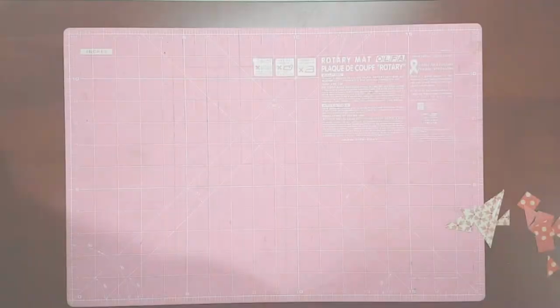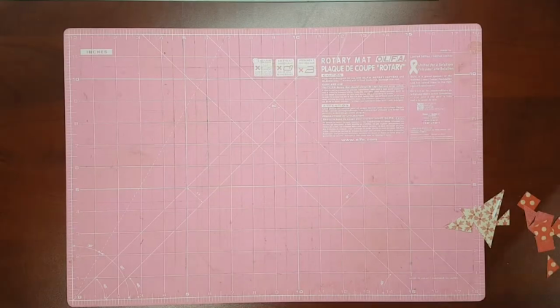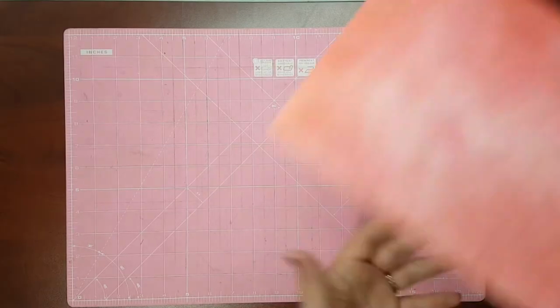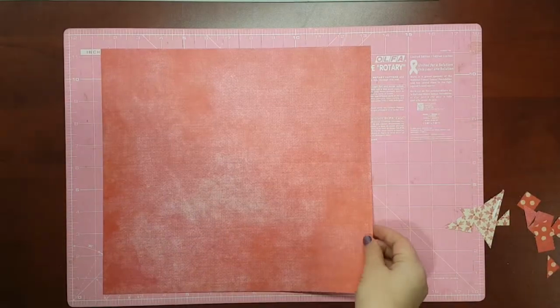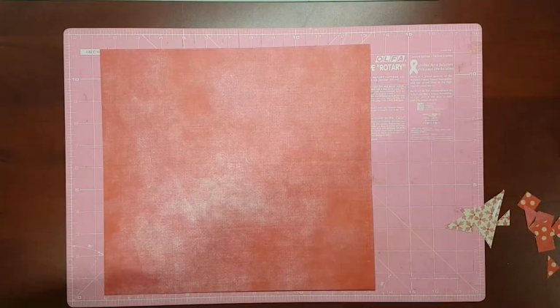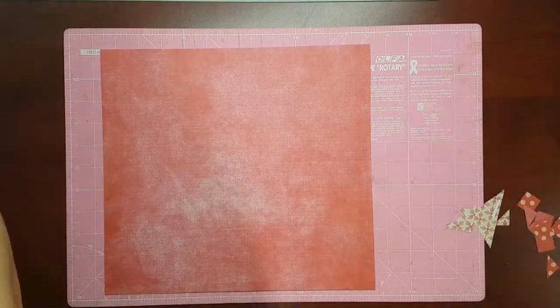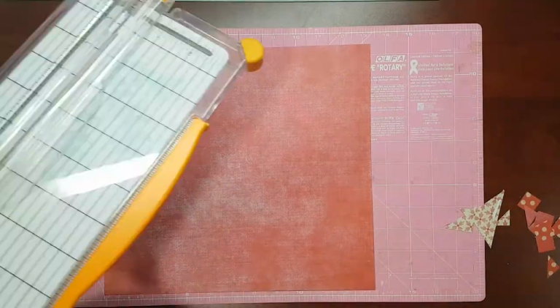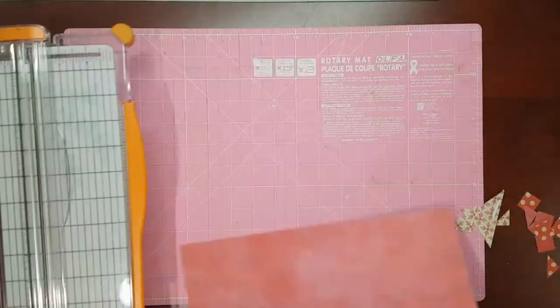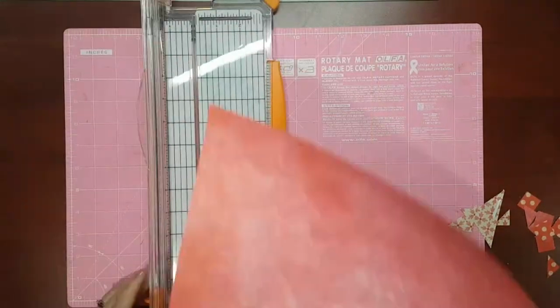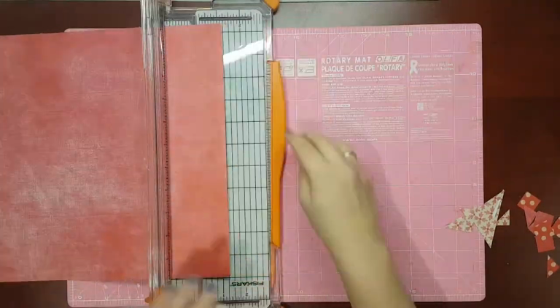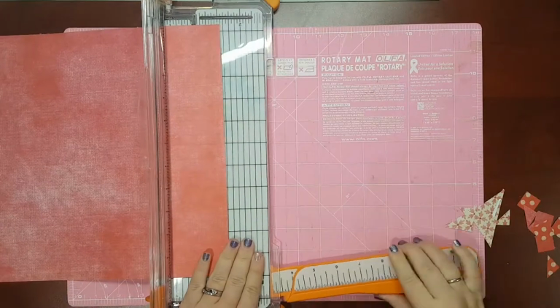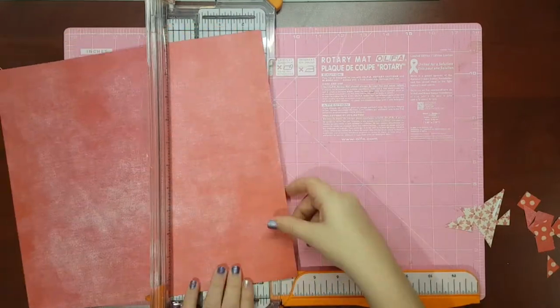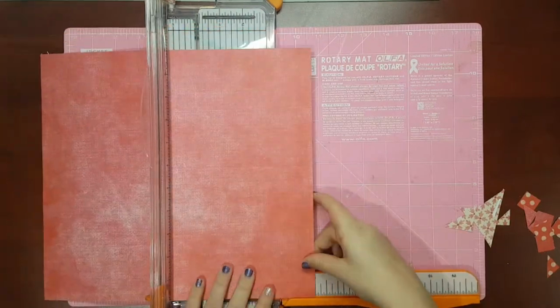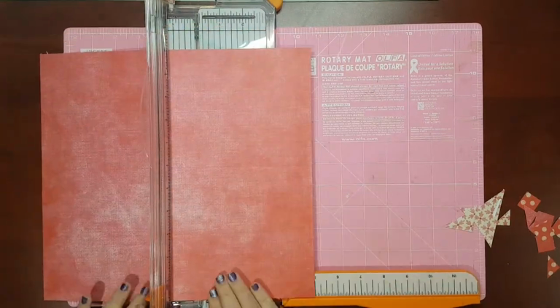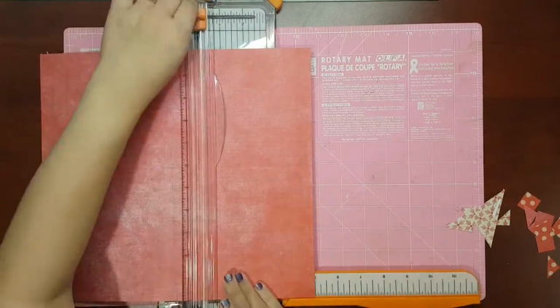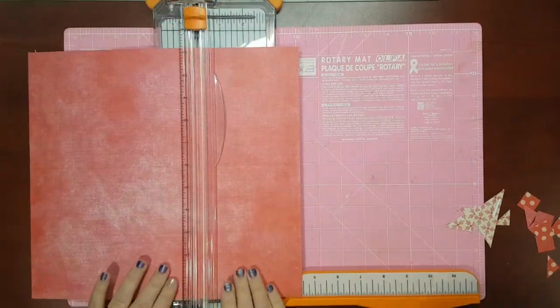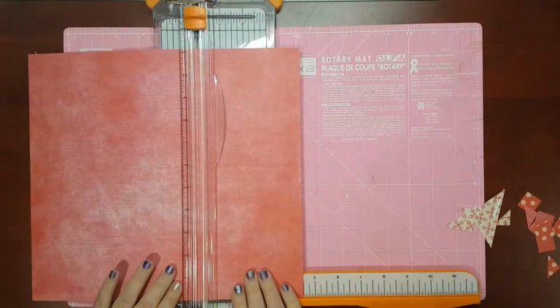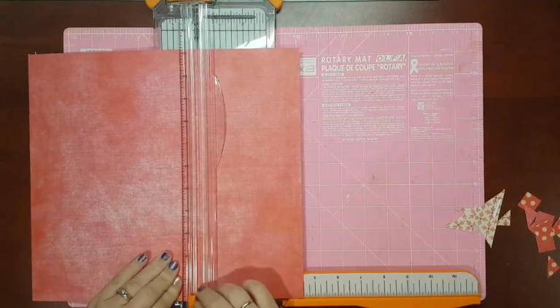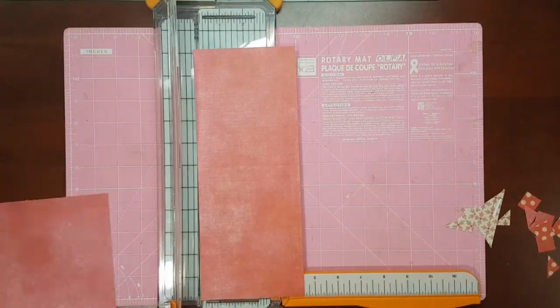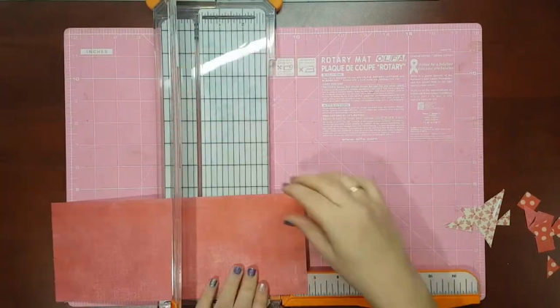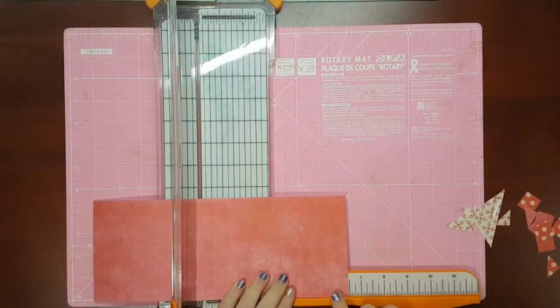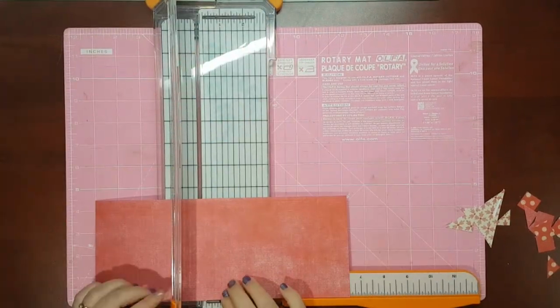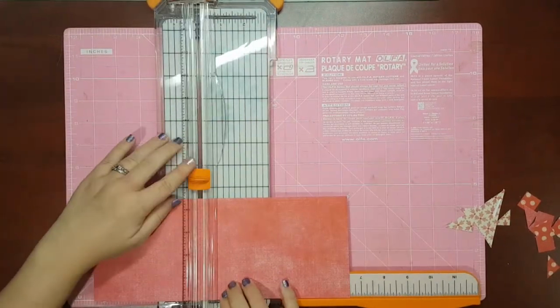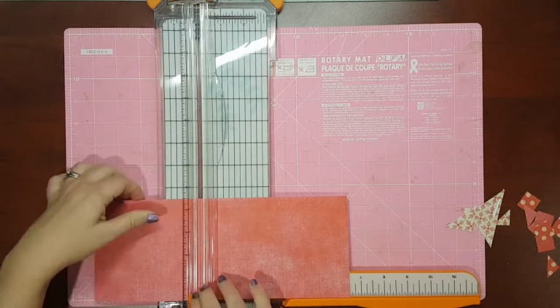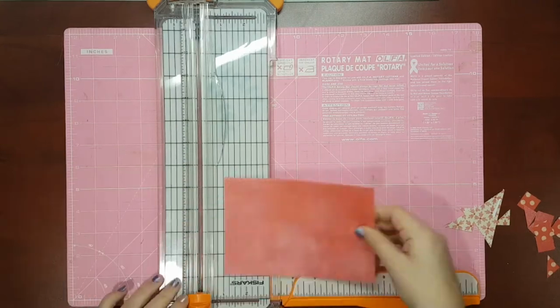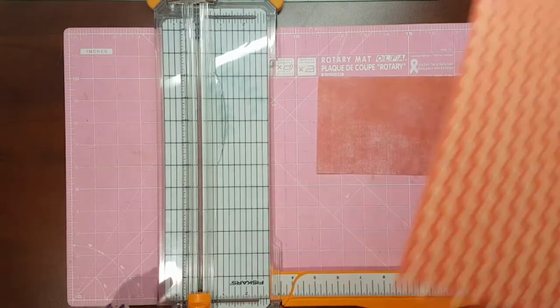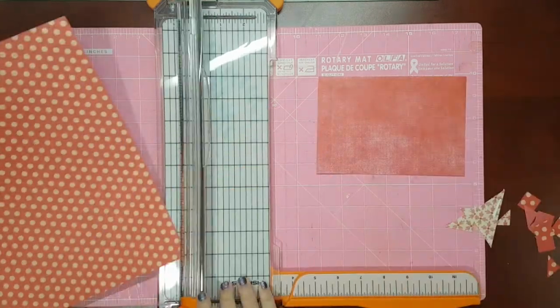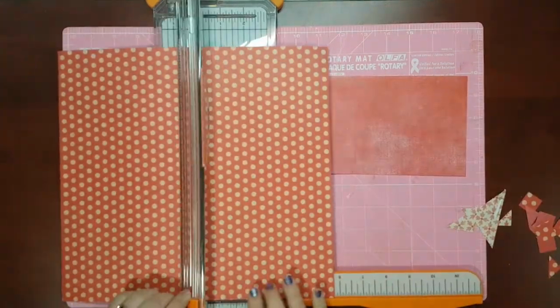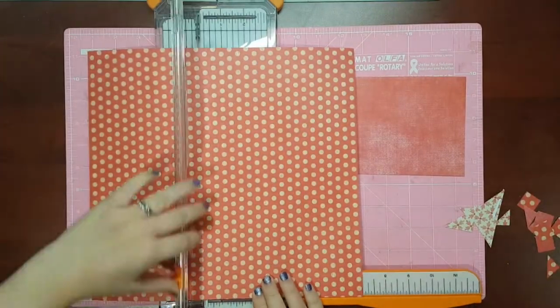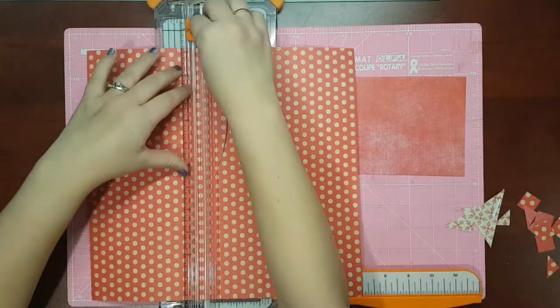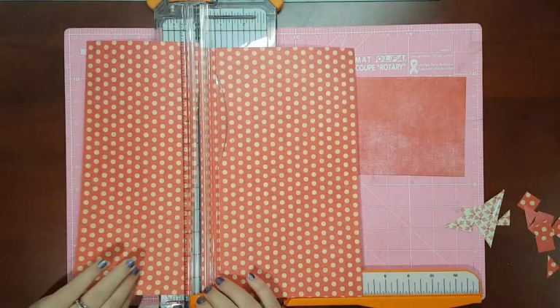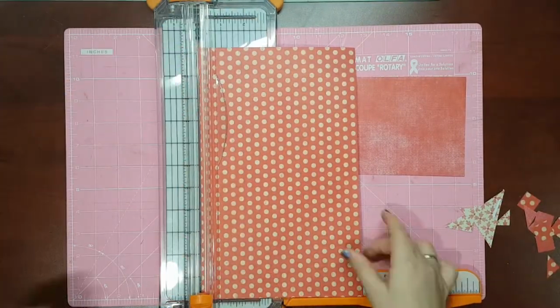I decided to use my heart embellishment on a scrapbook page for Valentine's Day. I created a simple layout by doing a double mat for a 4x6 photo, a band of paper as a border, and a few peel and stick embellishments in addition to the heart that I made.